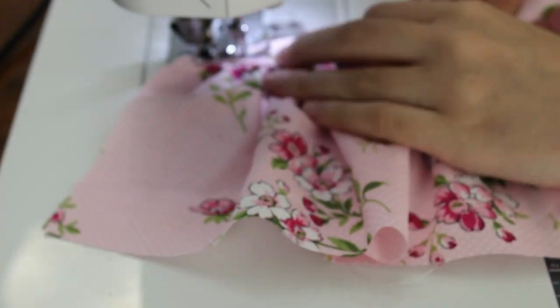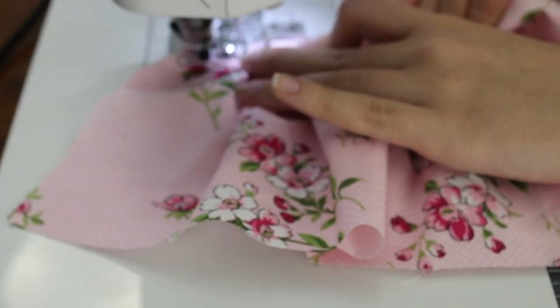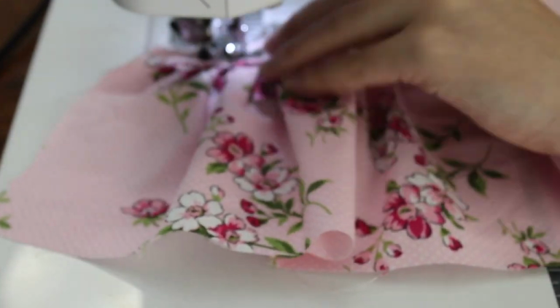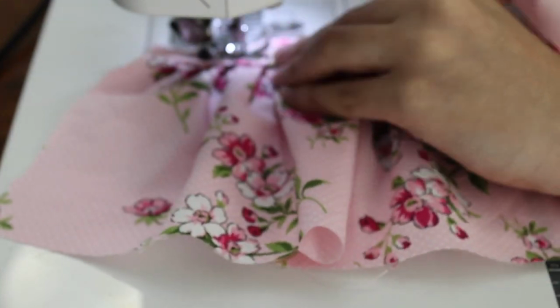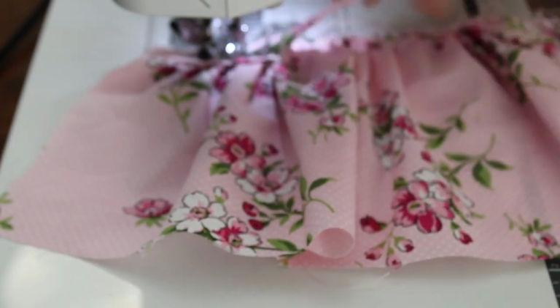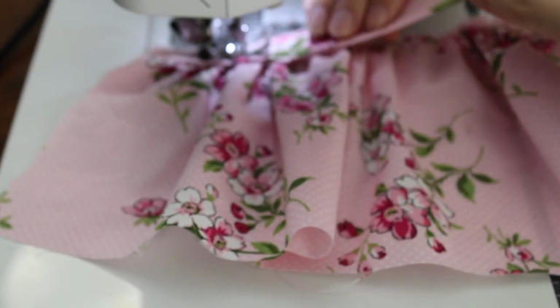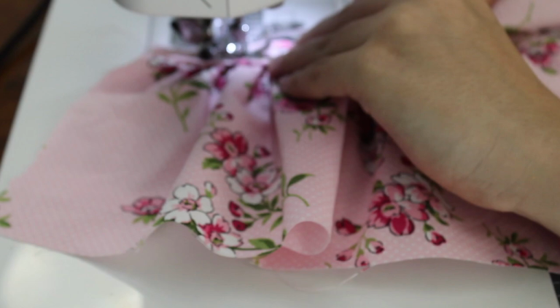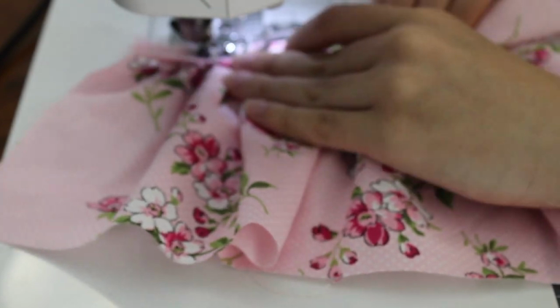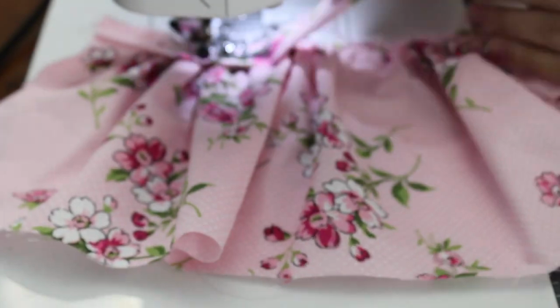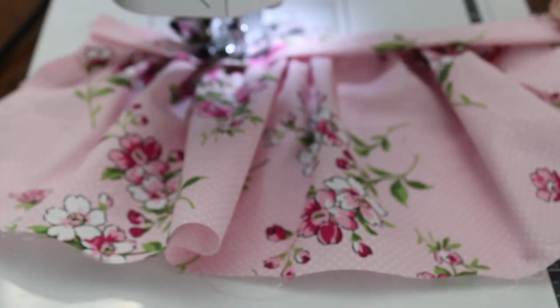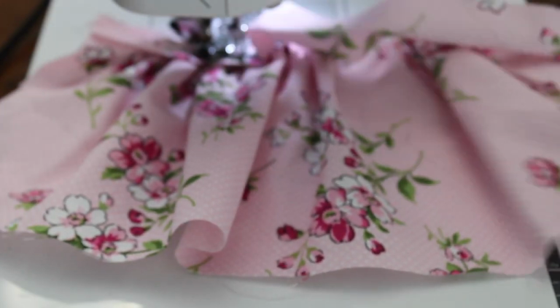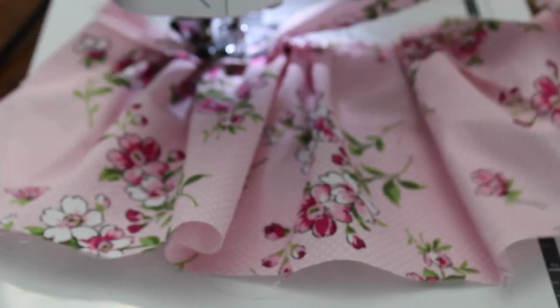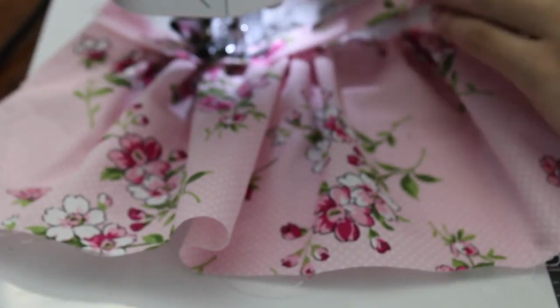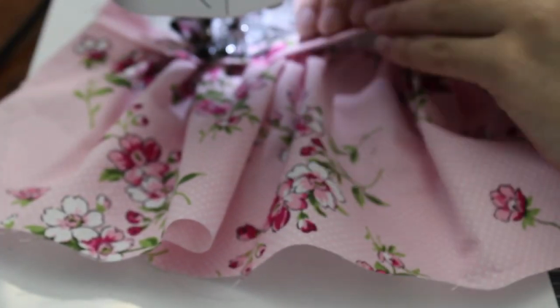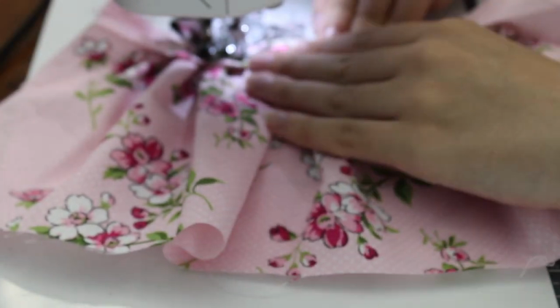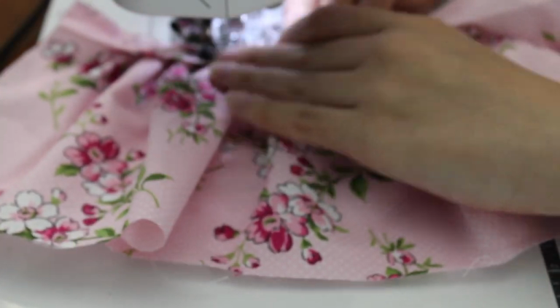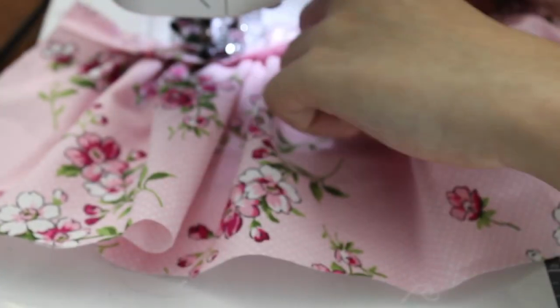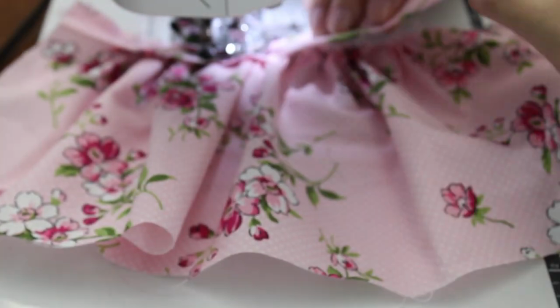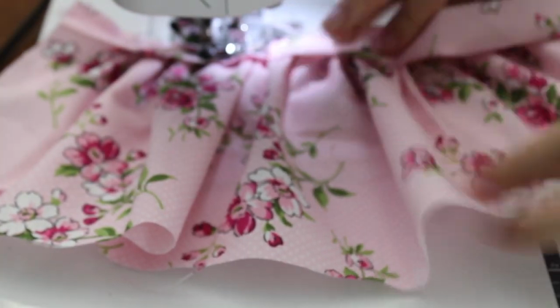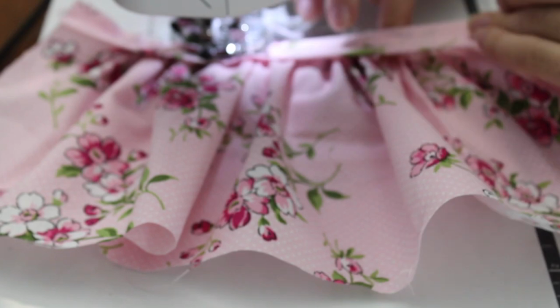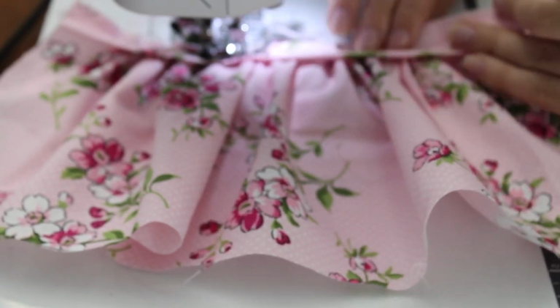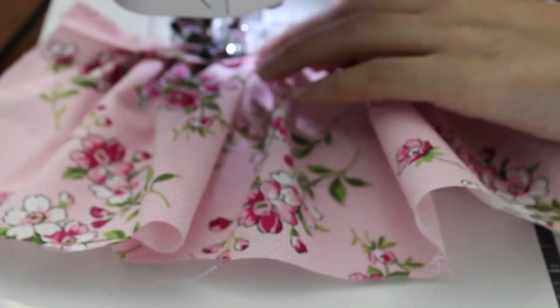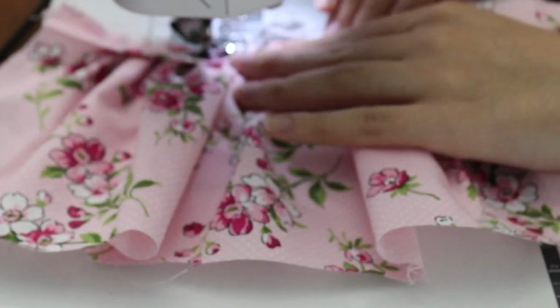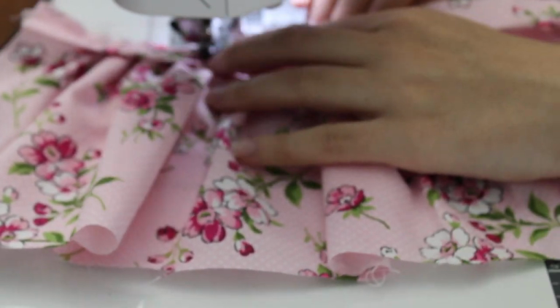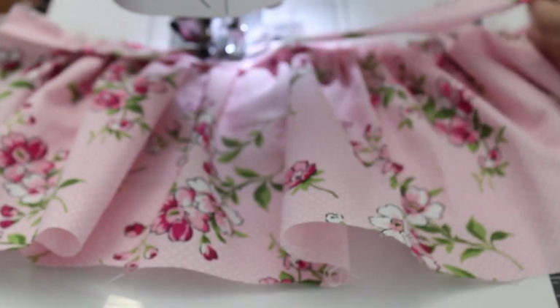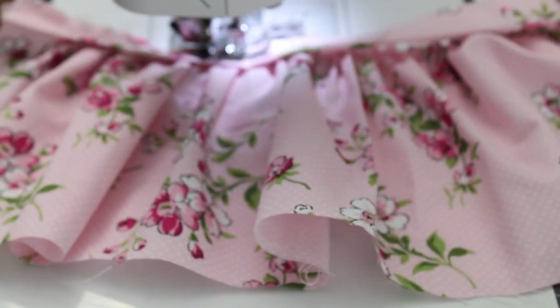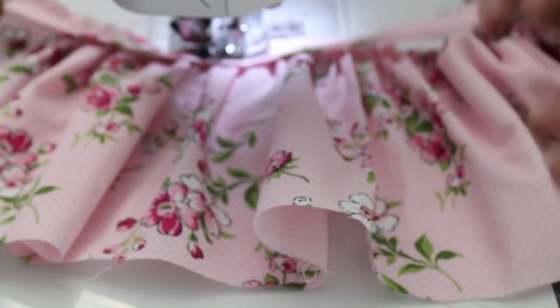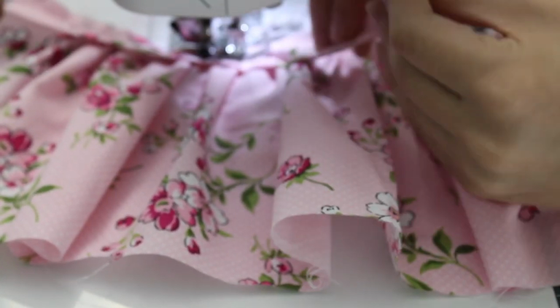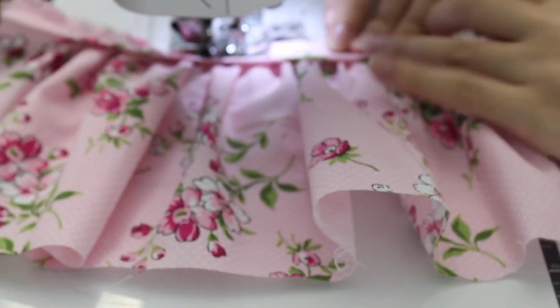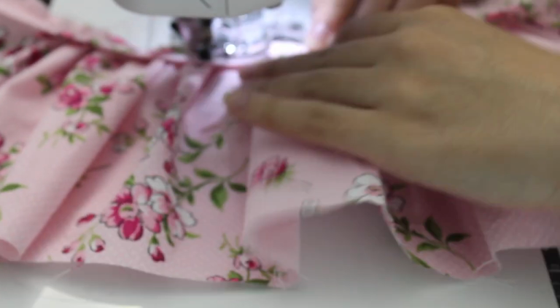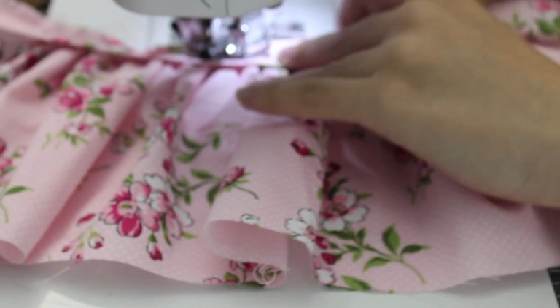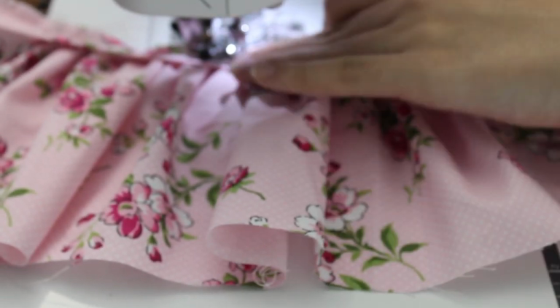I recommend taking your time with this part. That way you can make sure that the waistband is being sewn onto the fabric. If not, your skirt just might not turn out right.